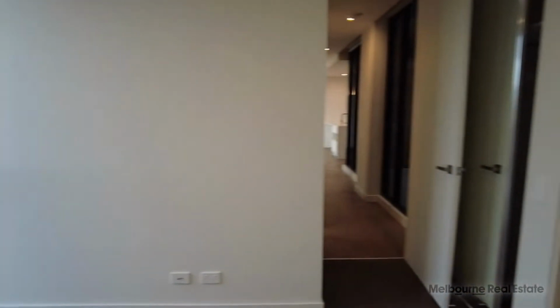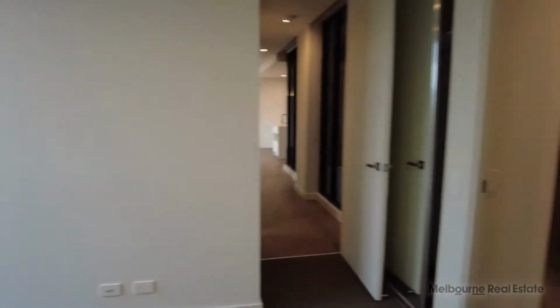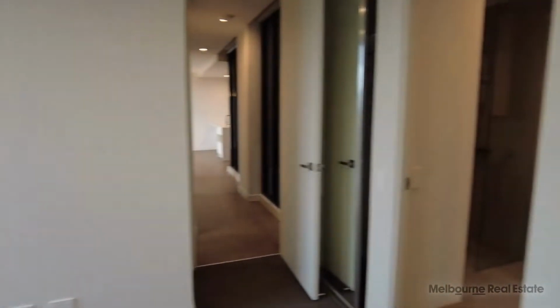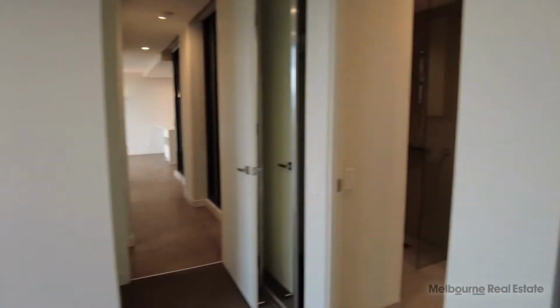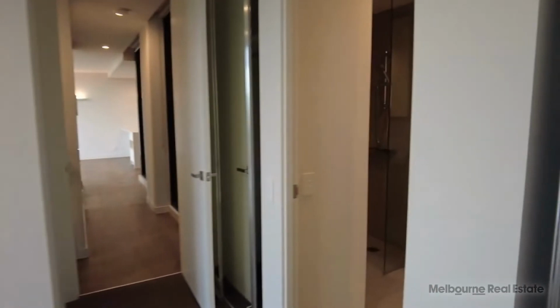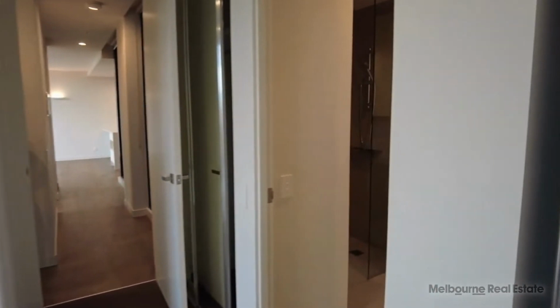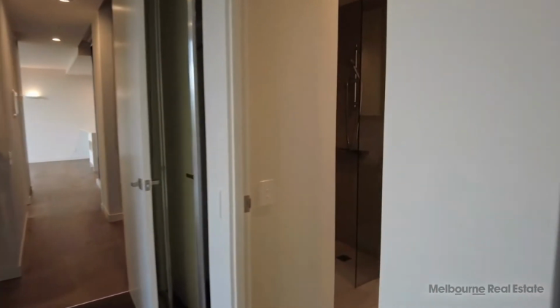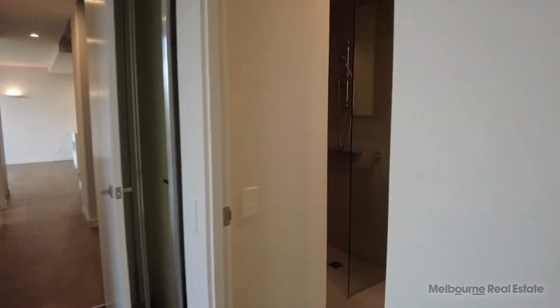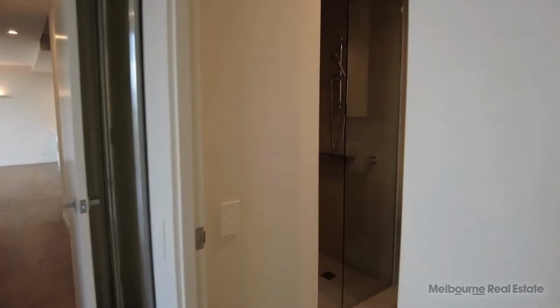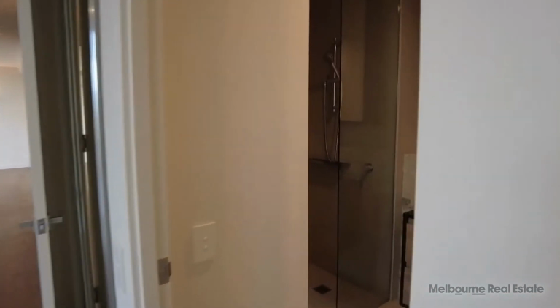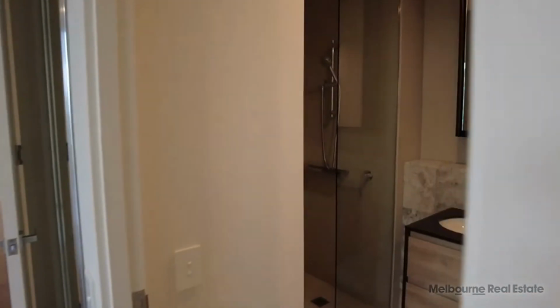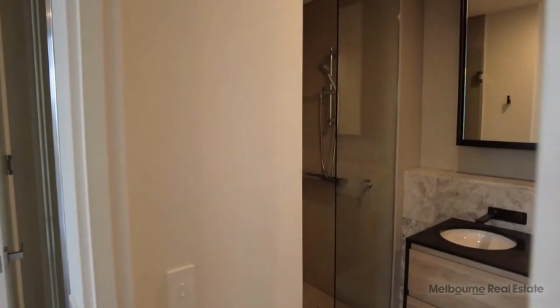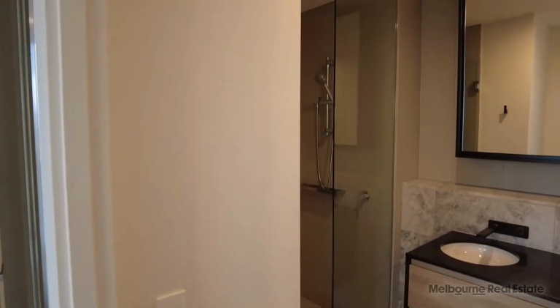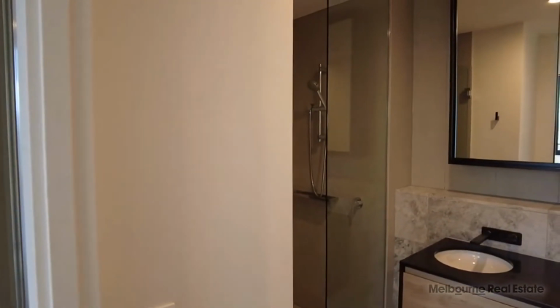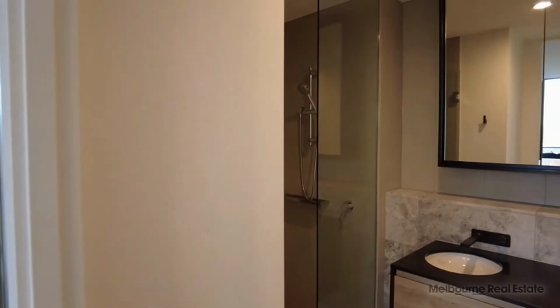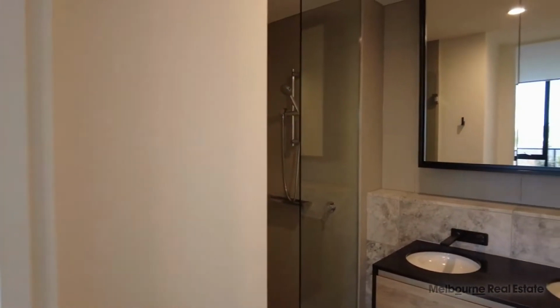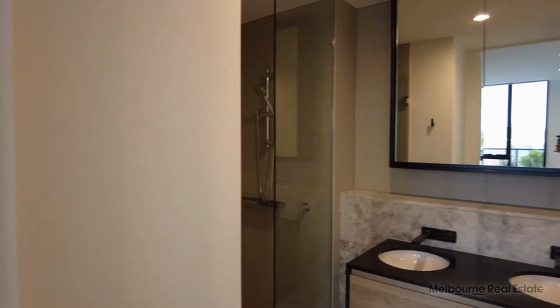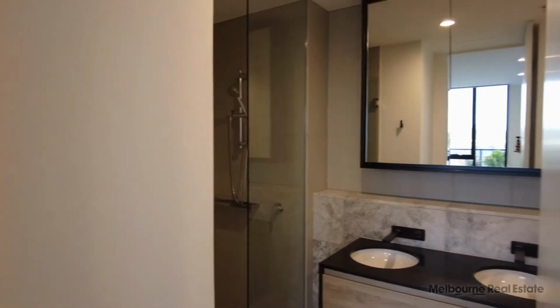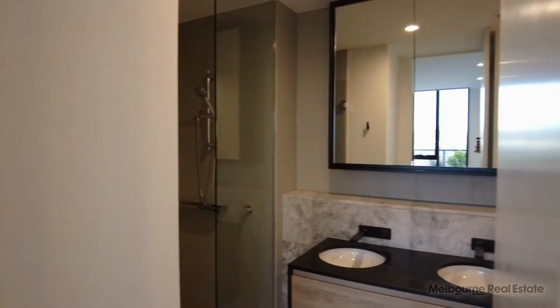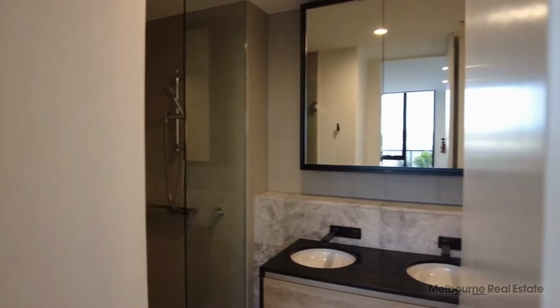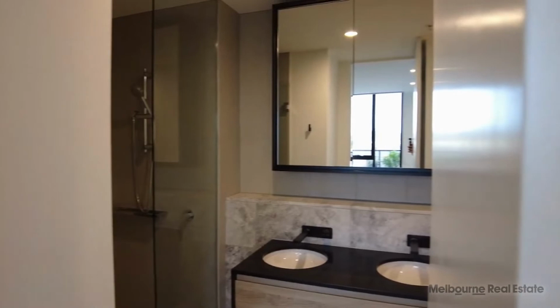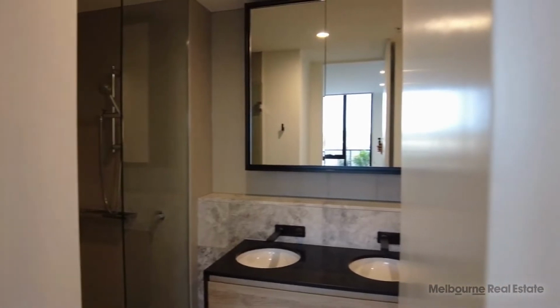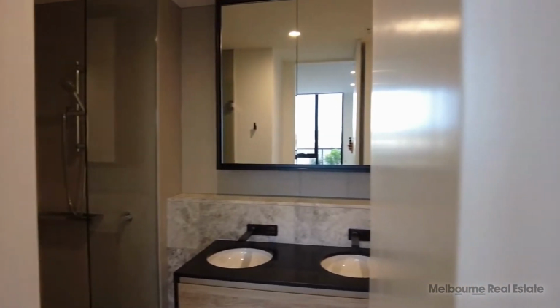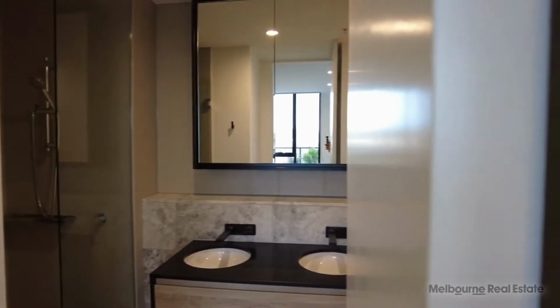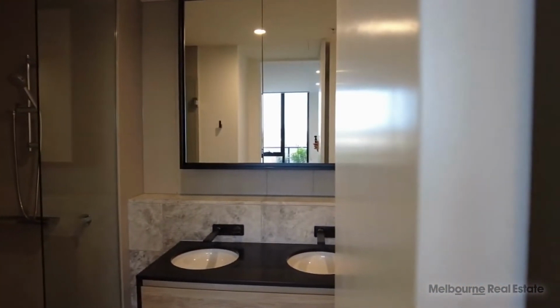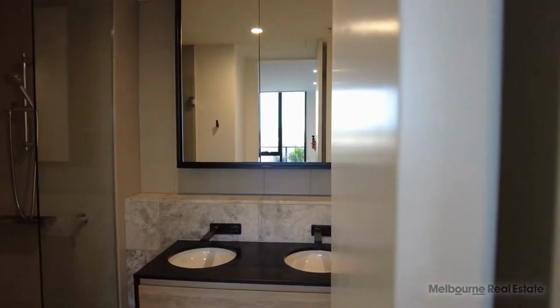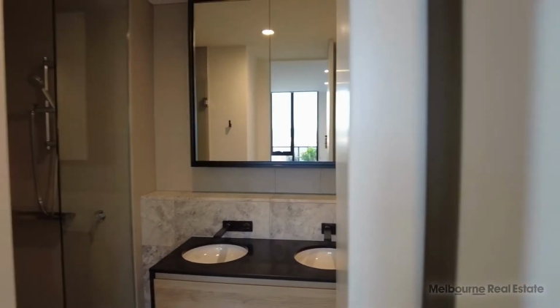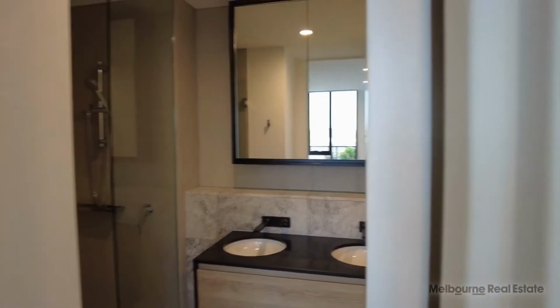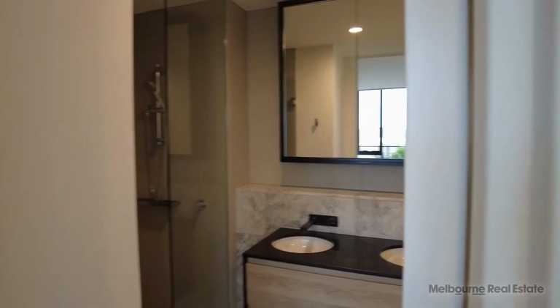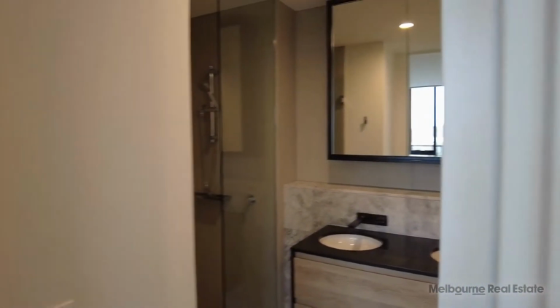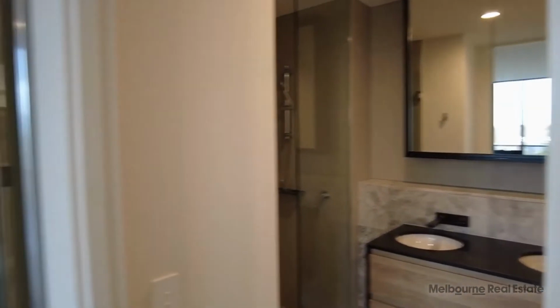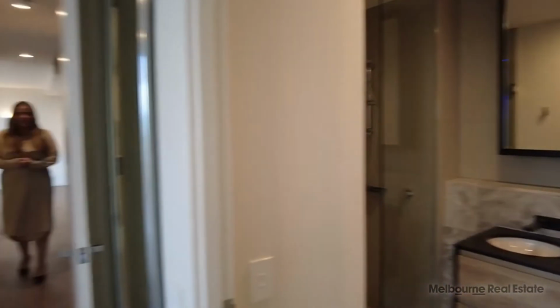Here in the master, we've also got access to an en-suite with stone throughout, rain shower and mirrored vanity.